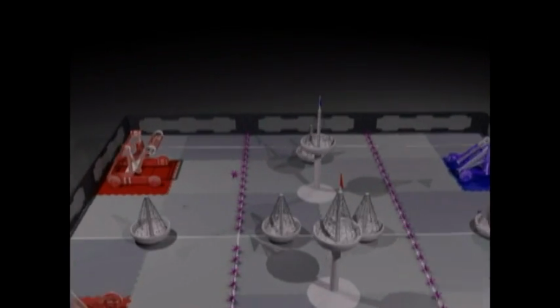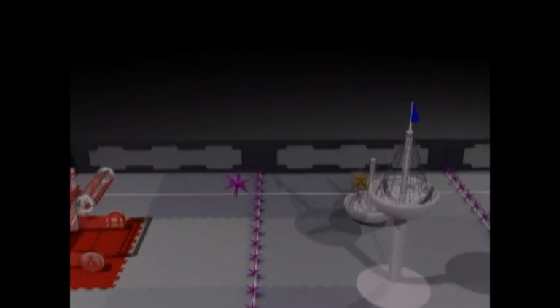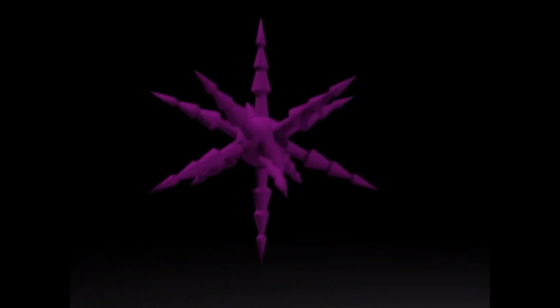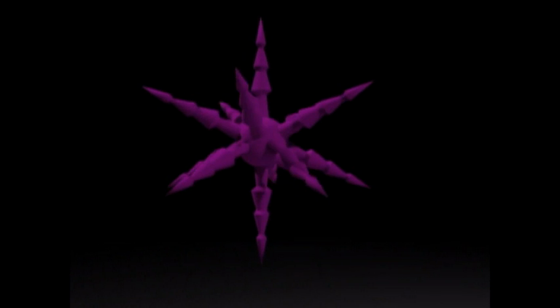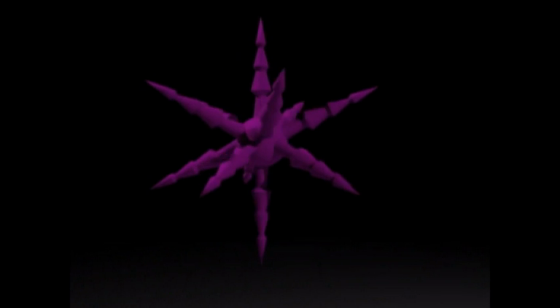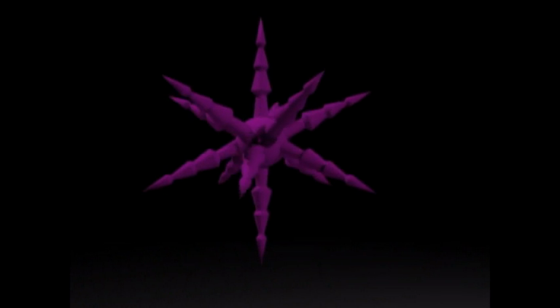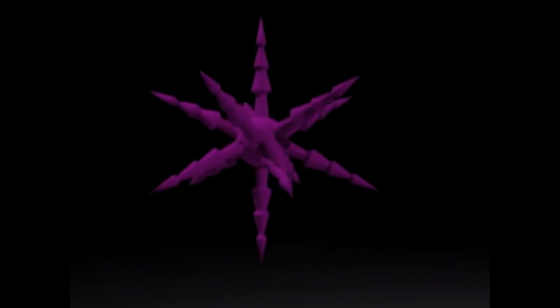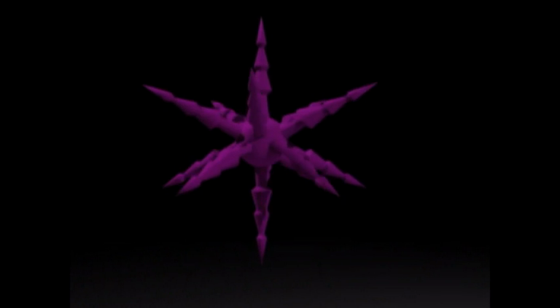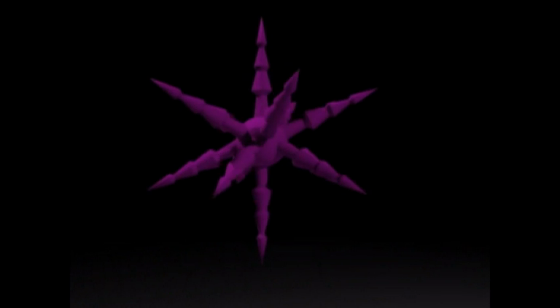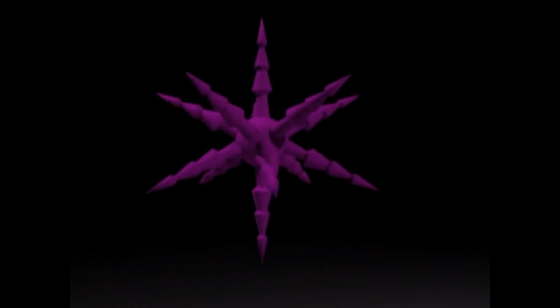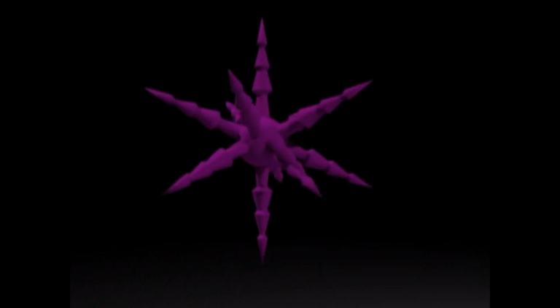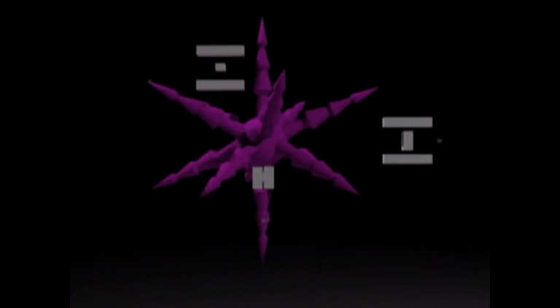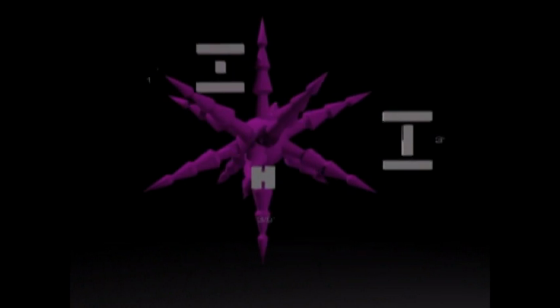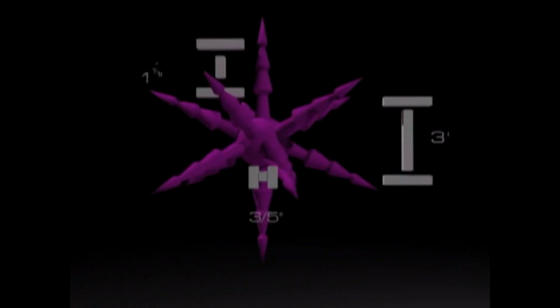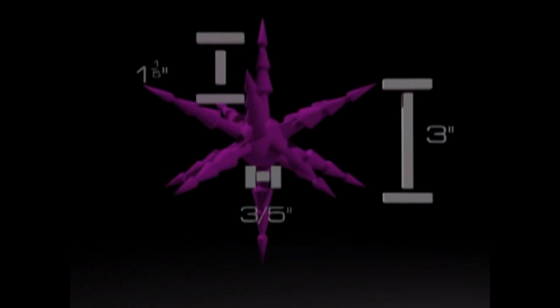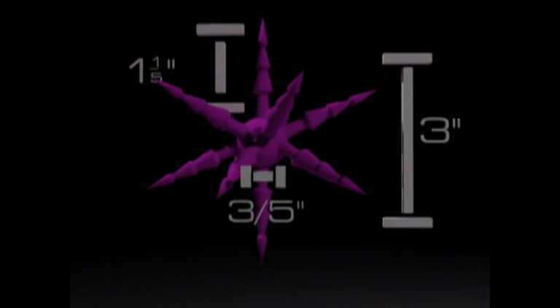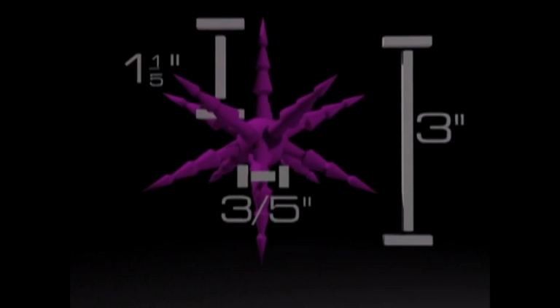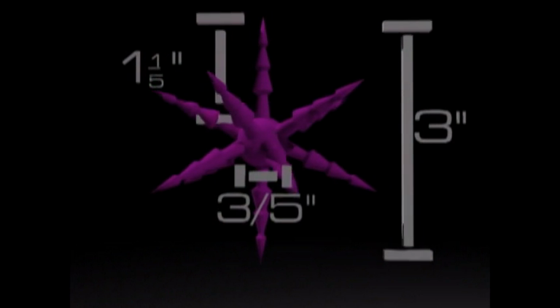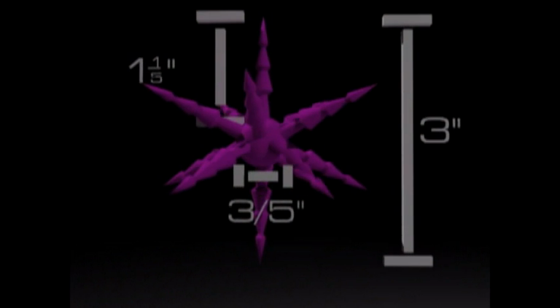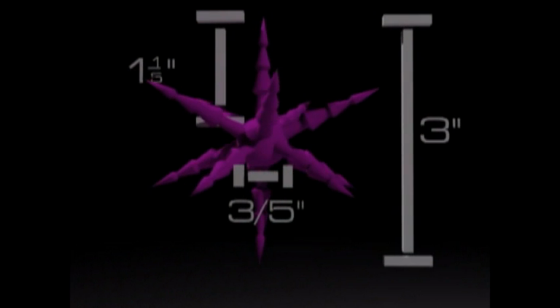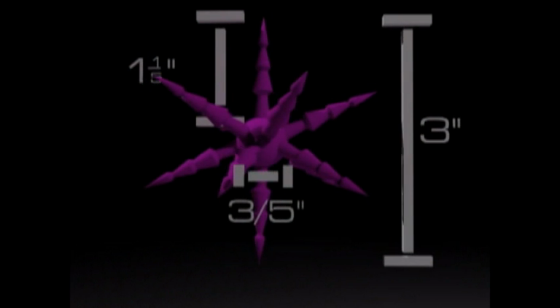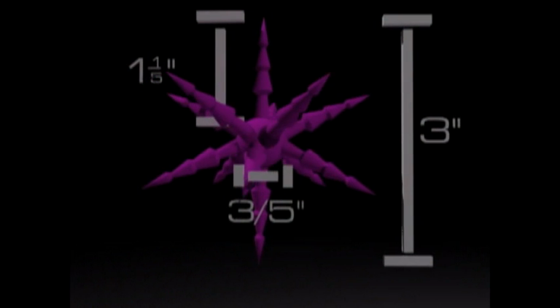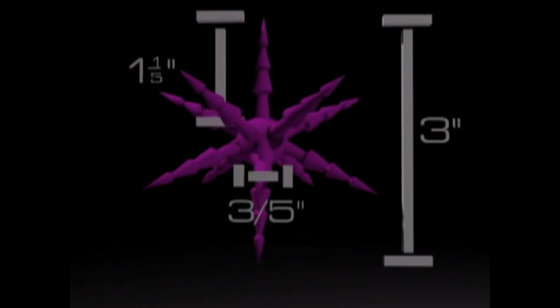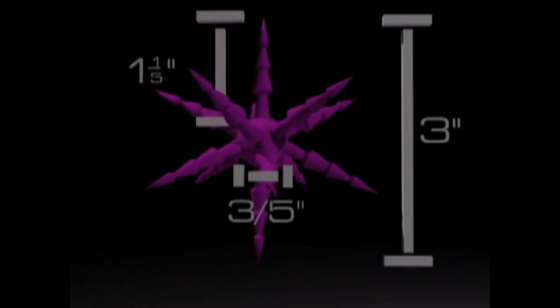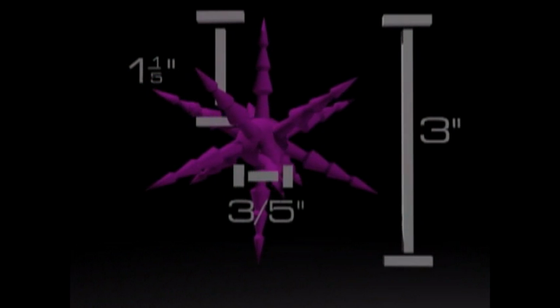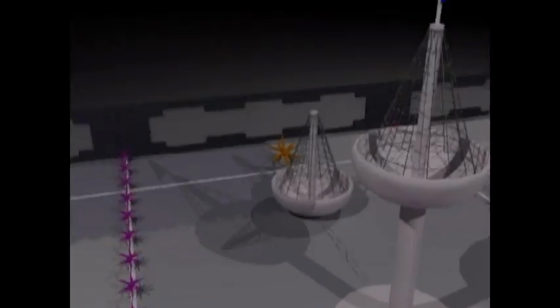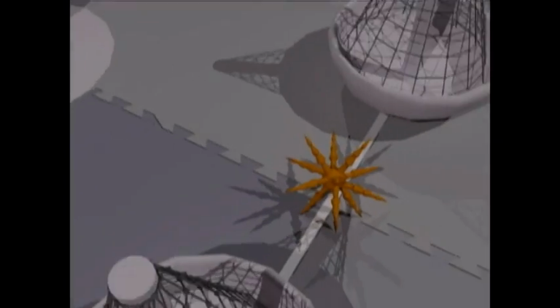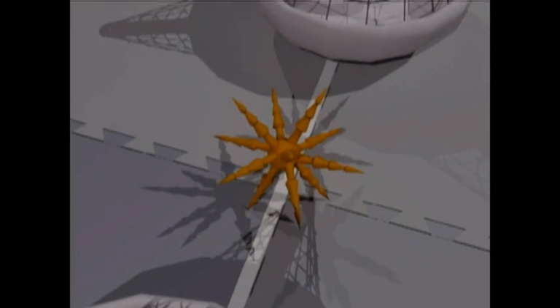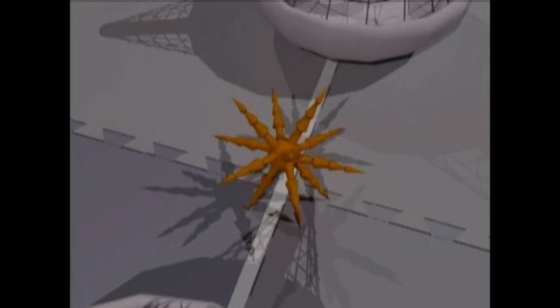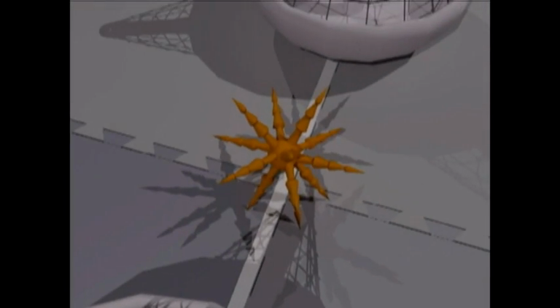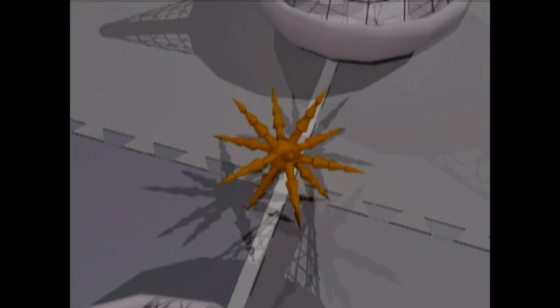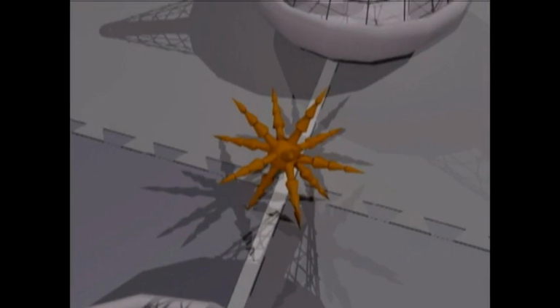Urchins are made of plastic and have 12 rigid spikes, plated to aid in scoring. Purple scoring urchins are three inches across with a diameter of three-fifths of an inch, and spikes one and one-fifth inches in length. Orange mega urchins have double the dimensions of purple urchins.